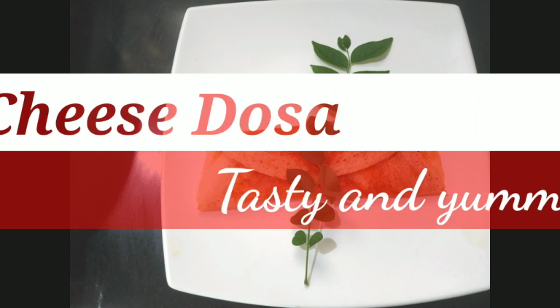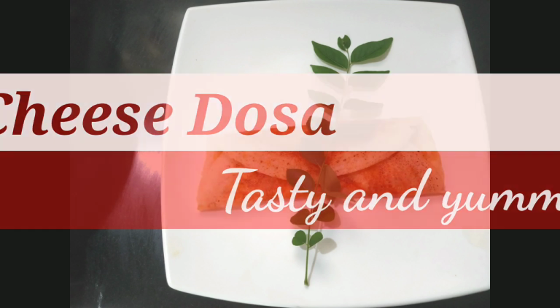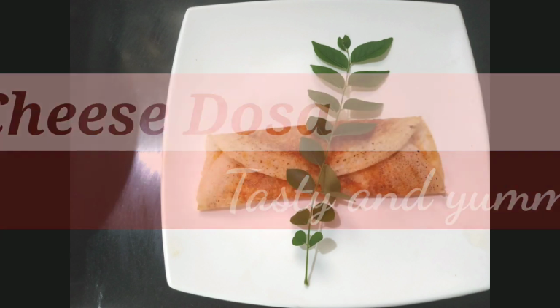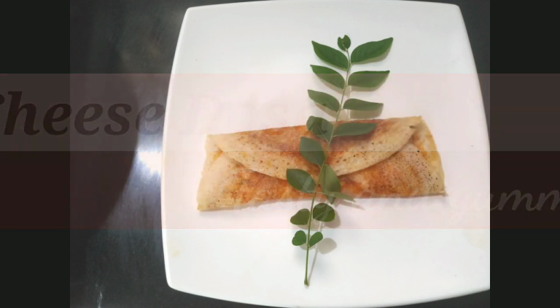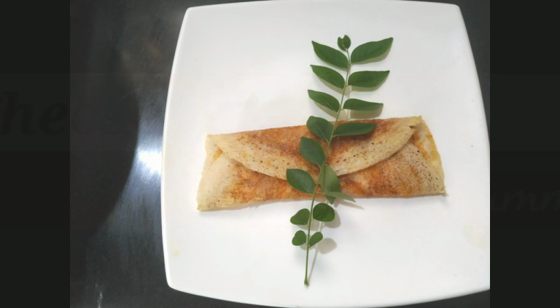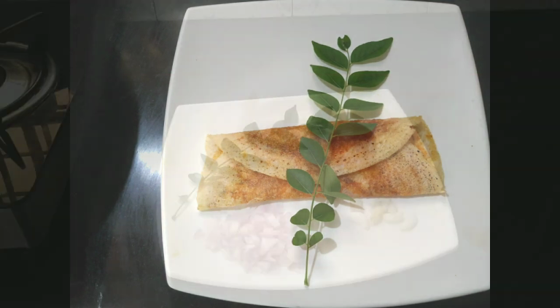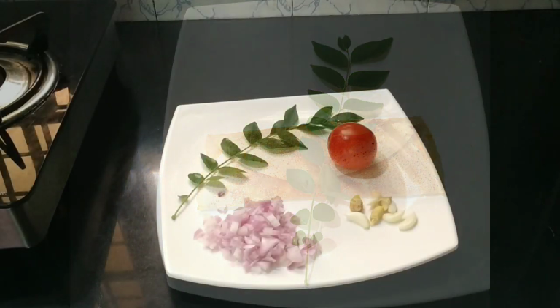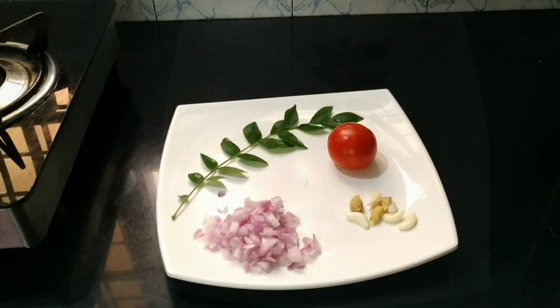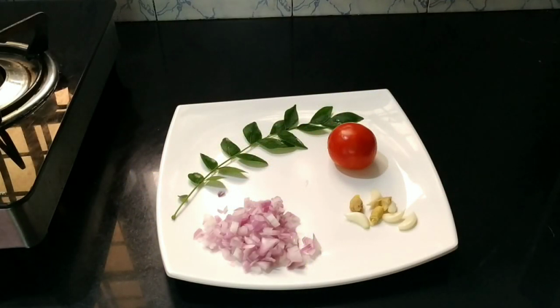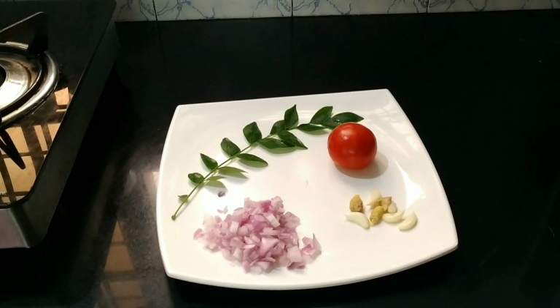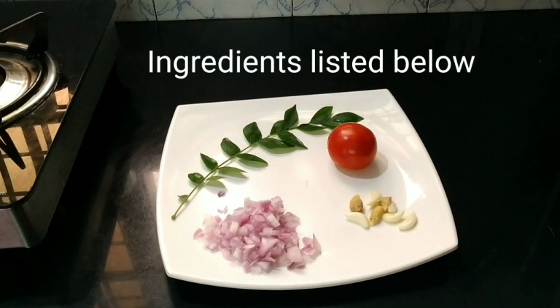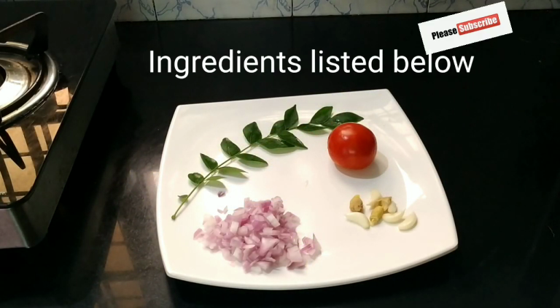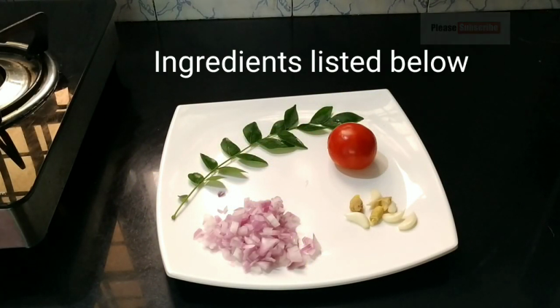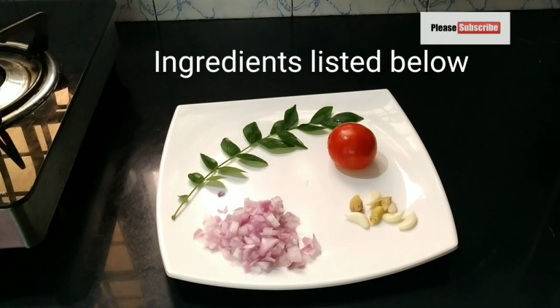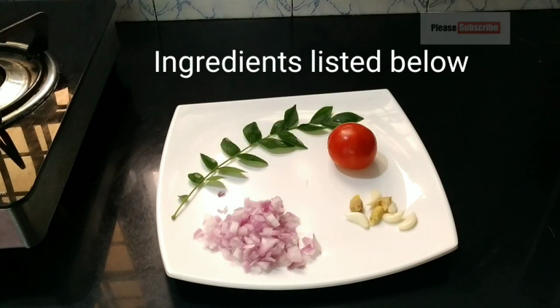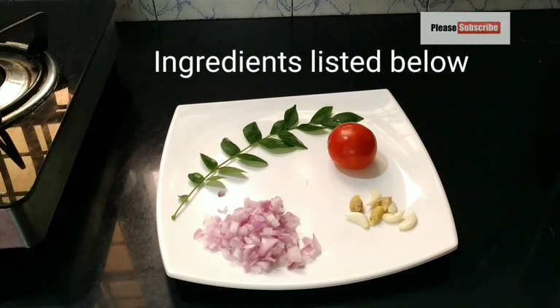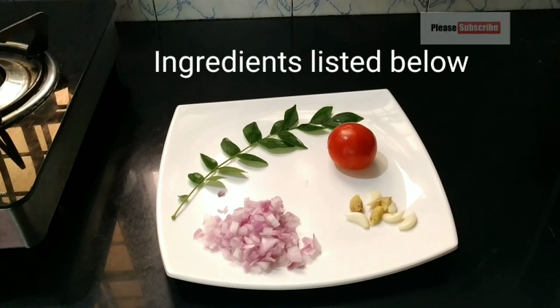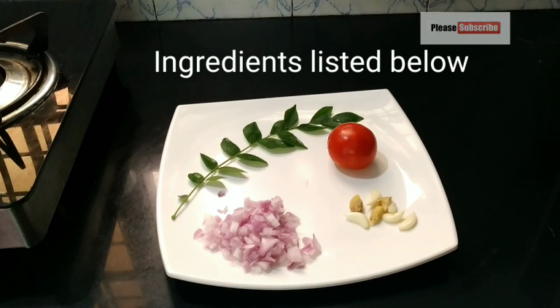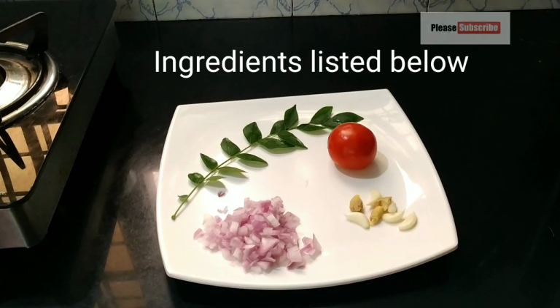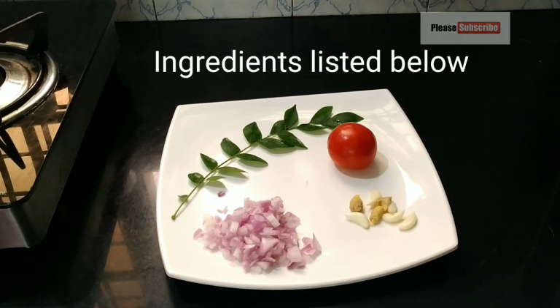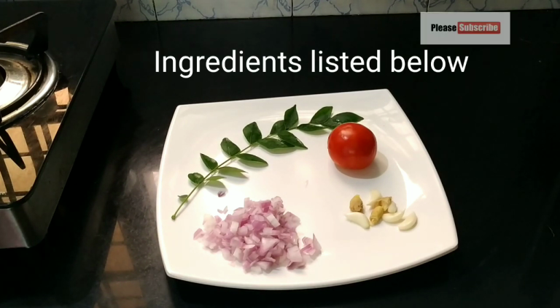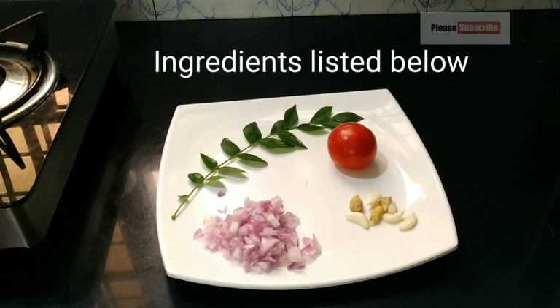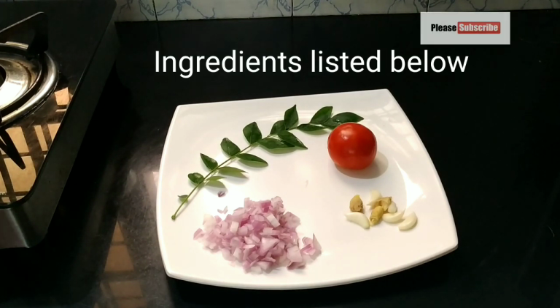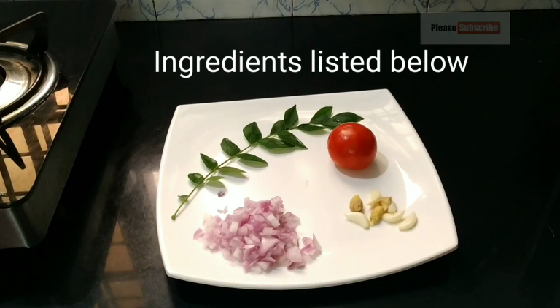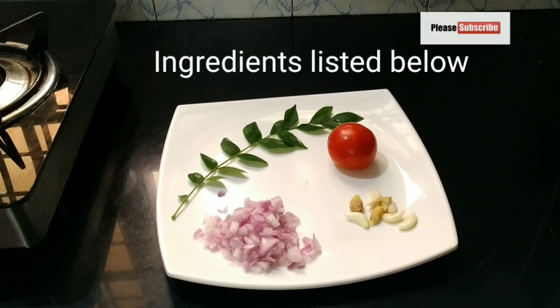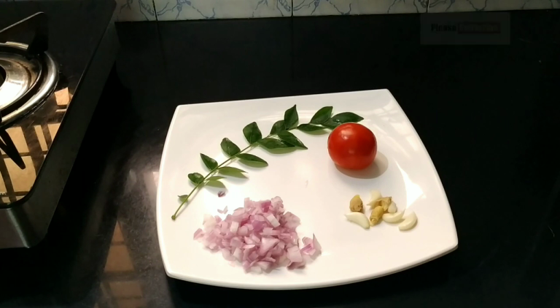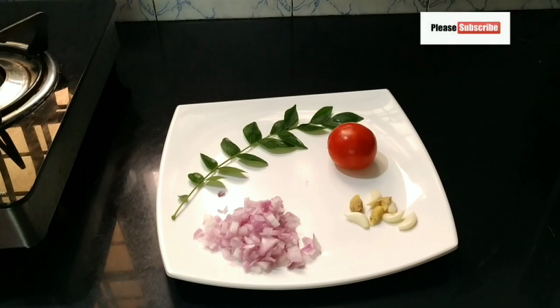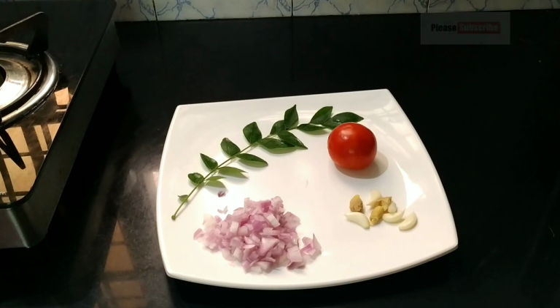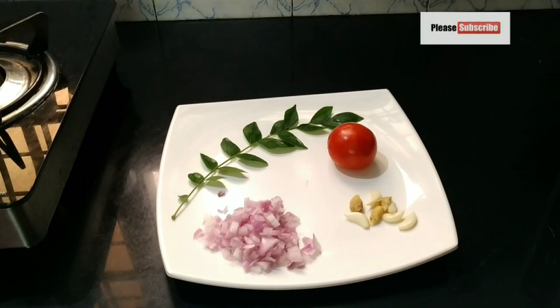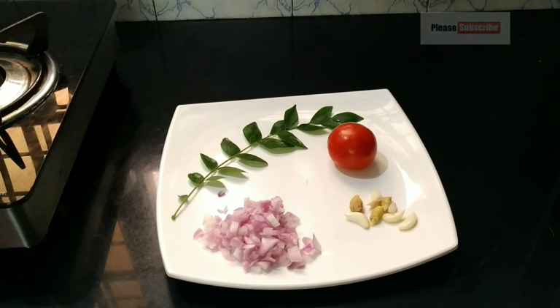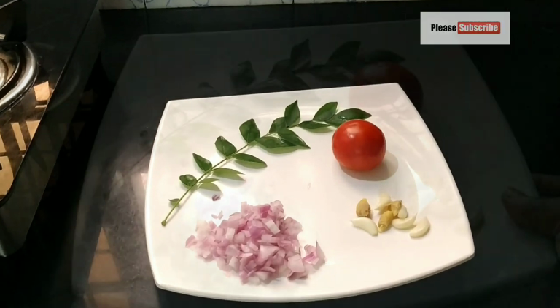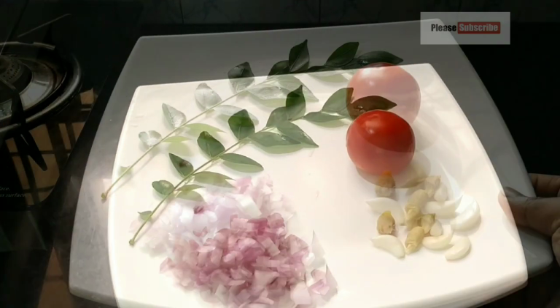If you want to make this cheese dough, I have to add some ingredients. I will check the items in the description box that I have to add.